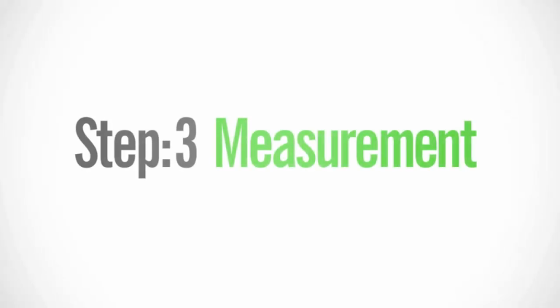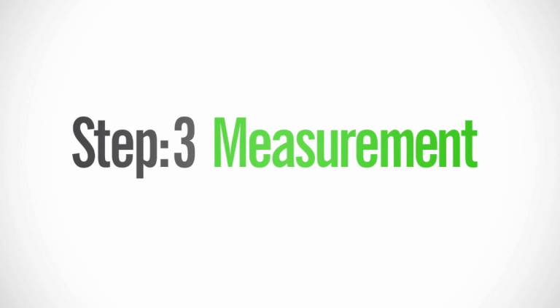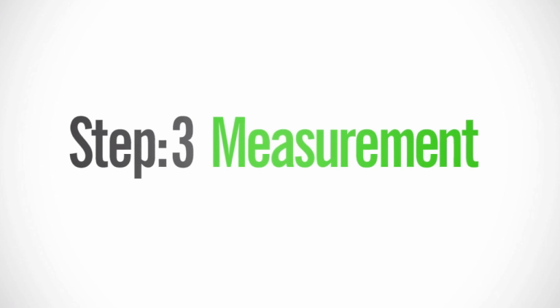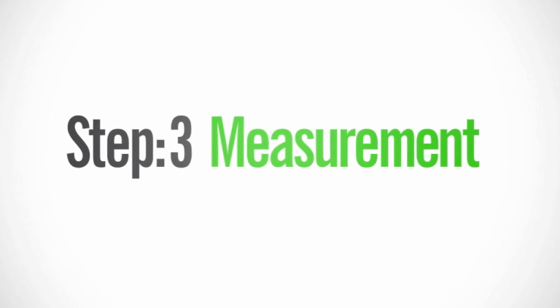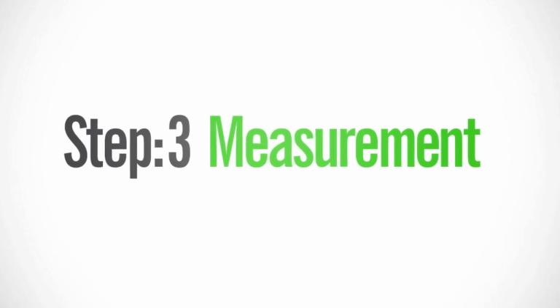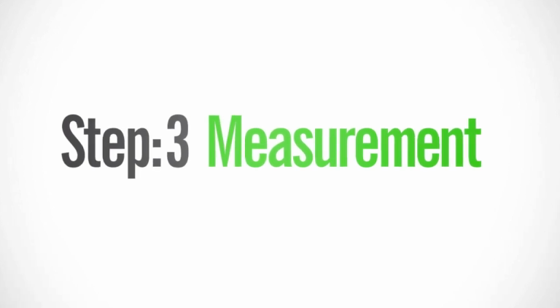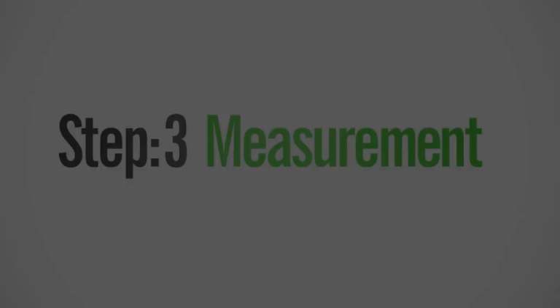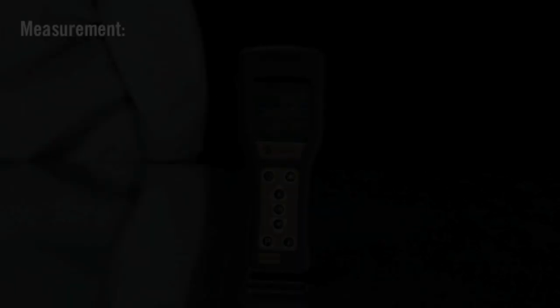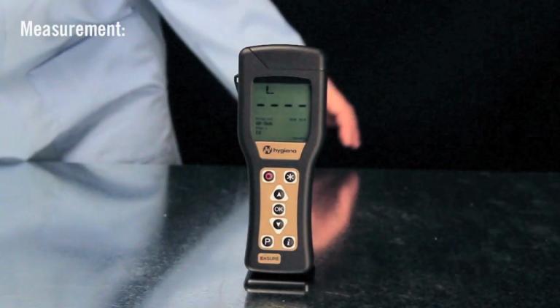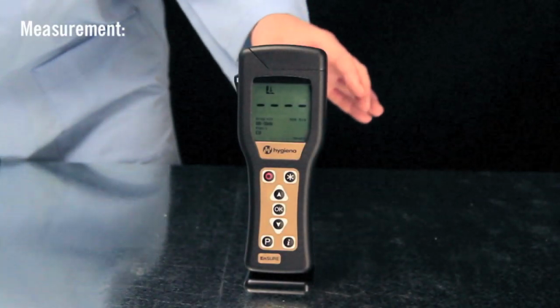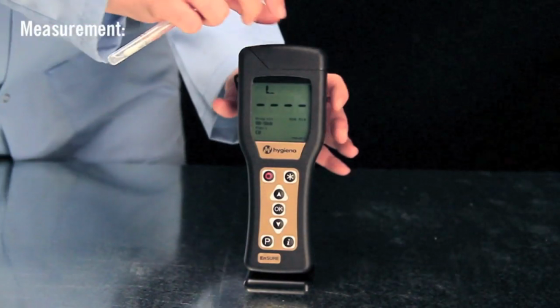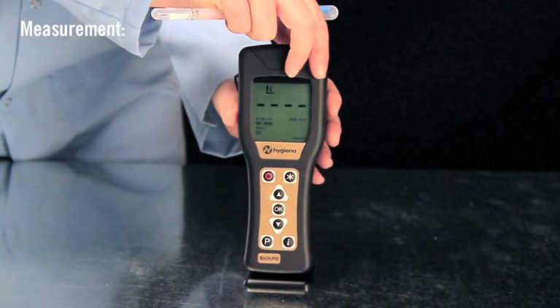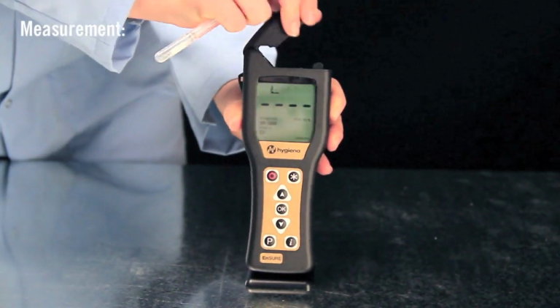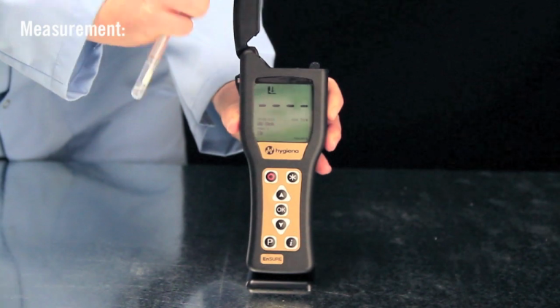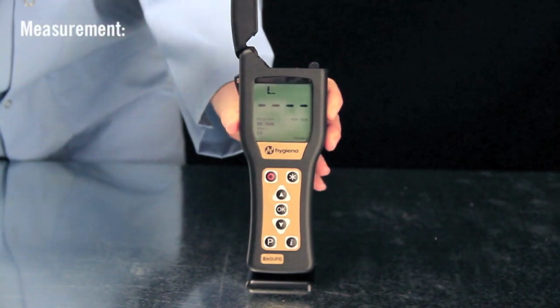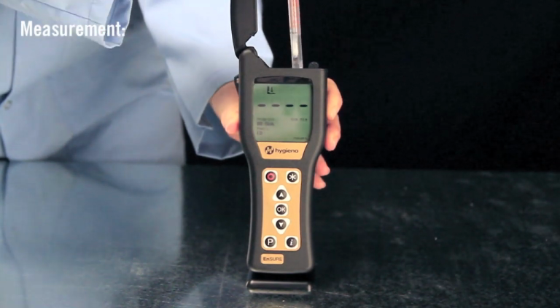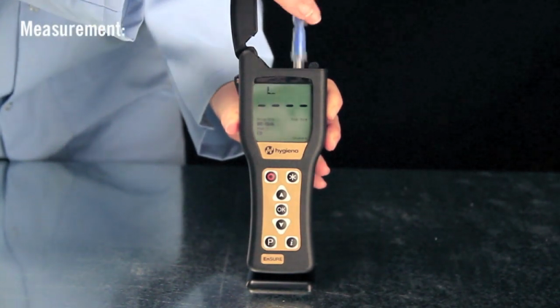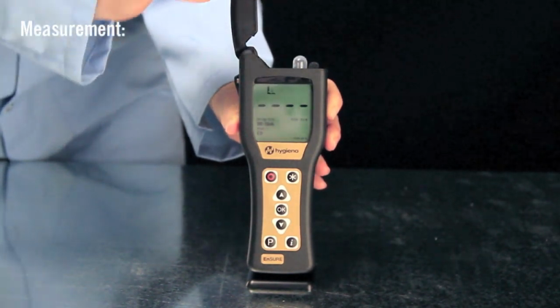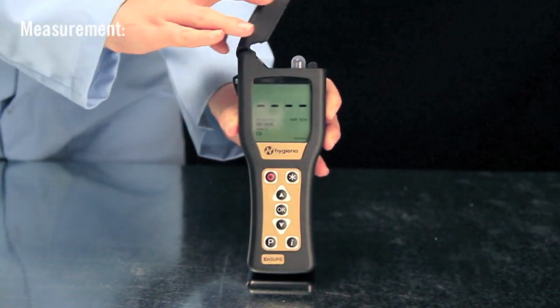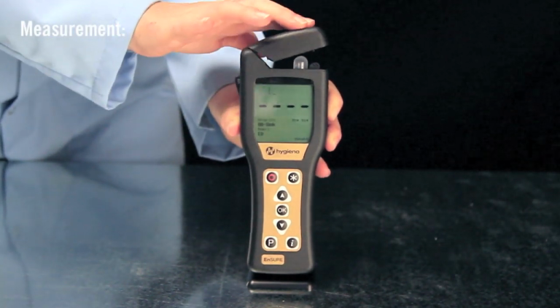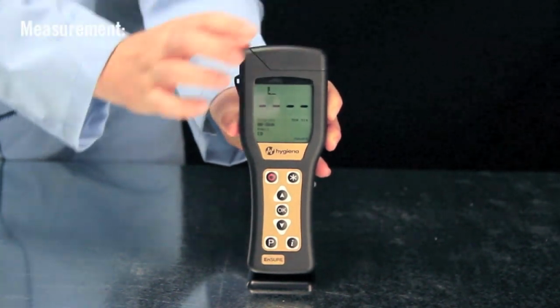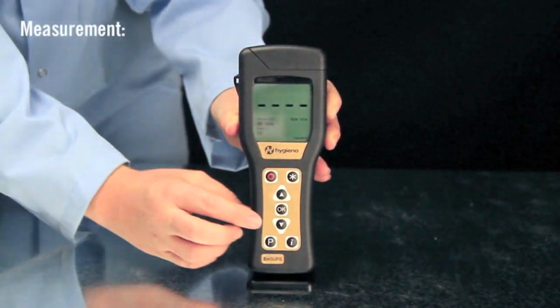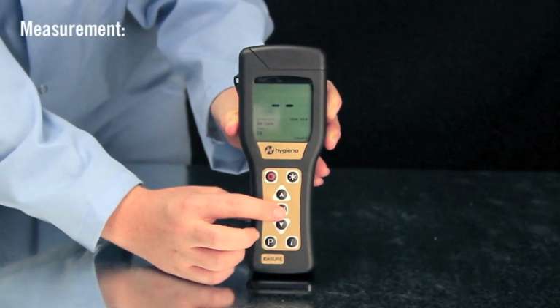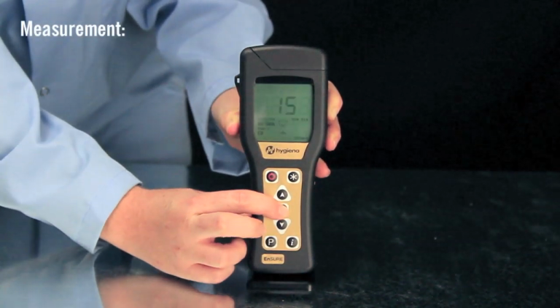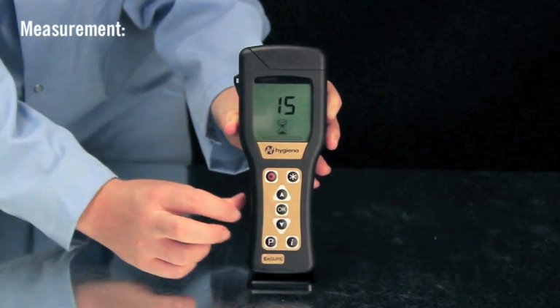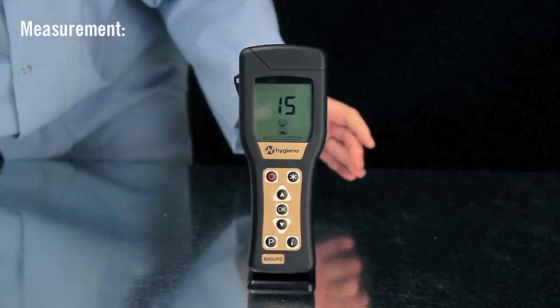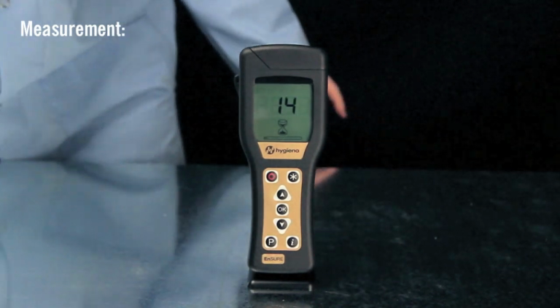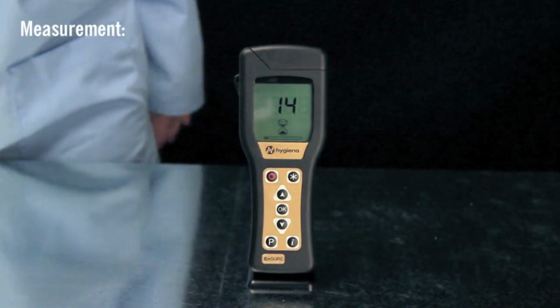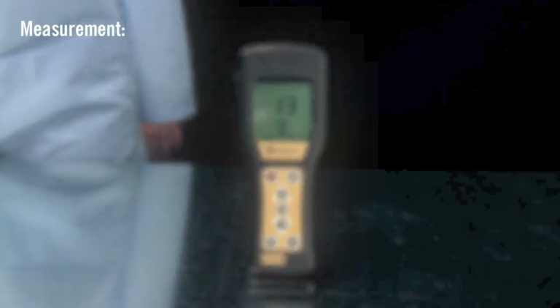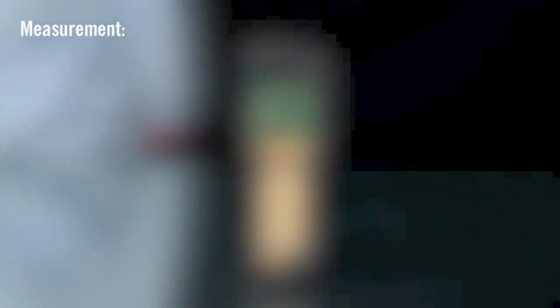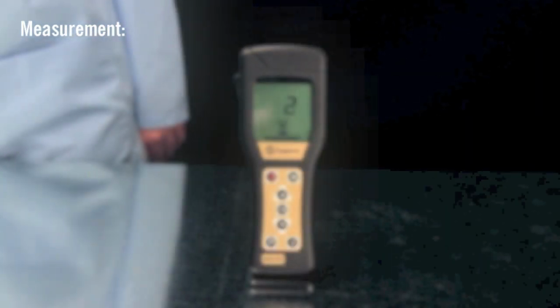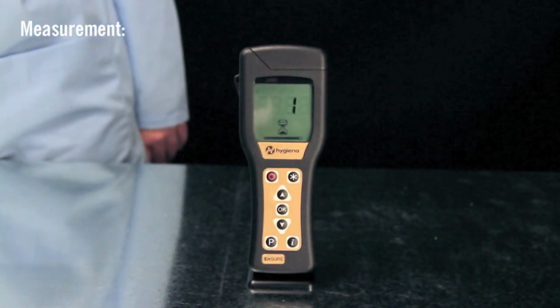The final step is measurement. Insert the swab into the reed chamber and close the lid. Hold the luminometer upright and press OK to initiate measurement. Results will be displayed in 15 seconds.